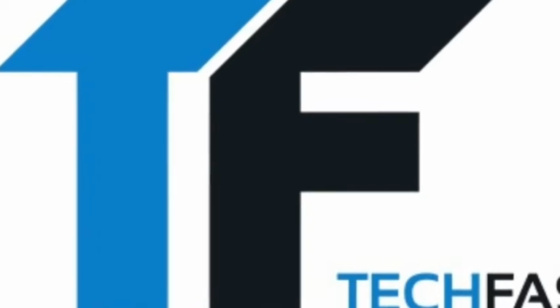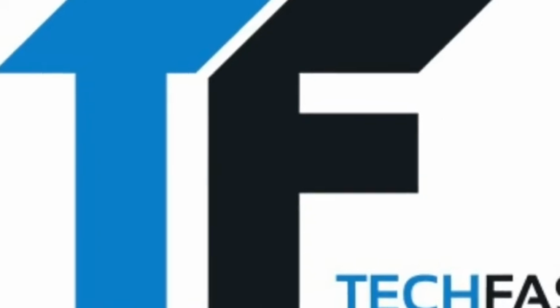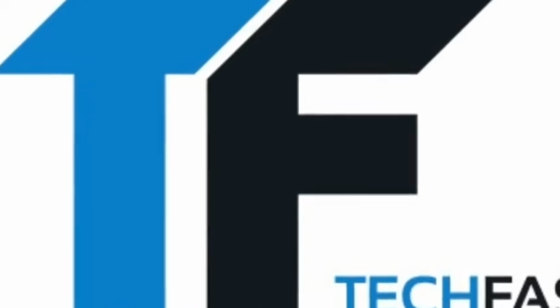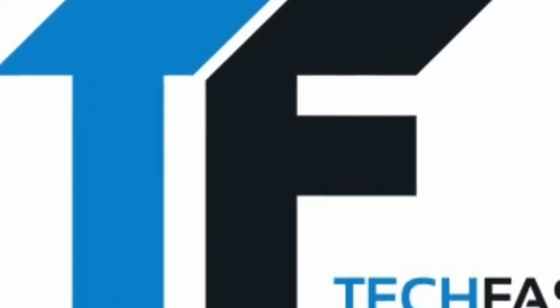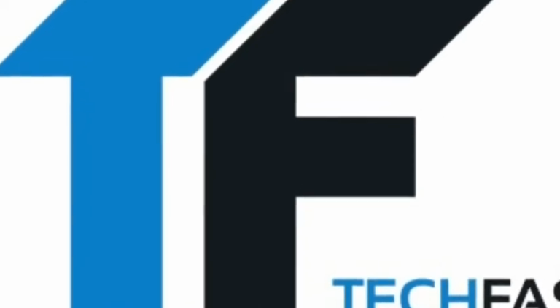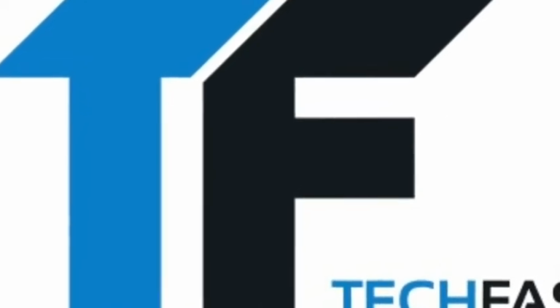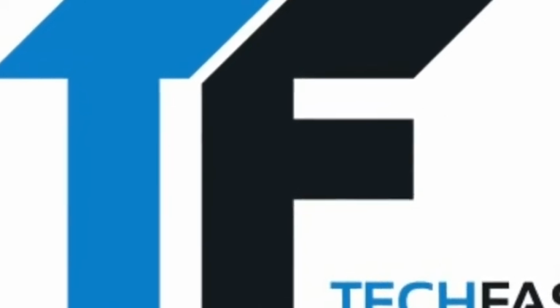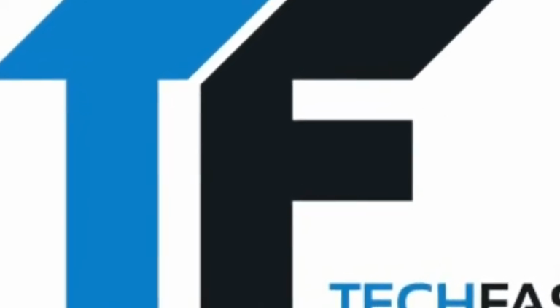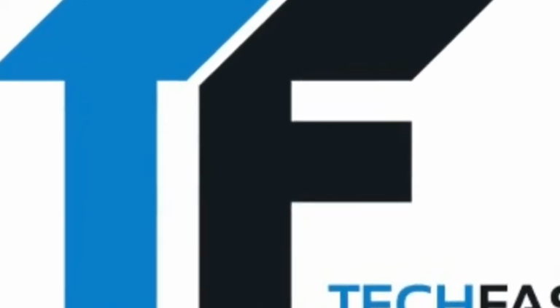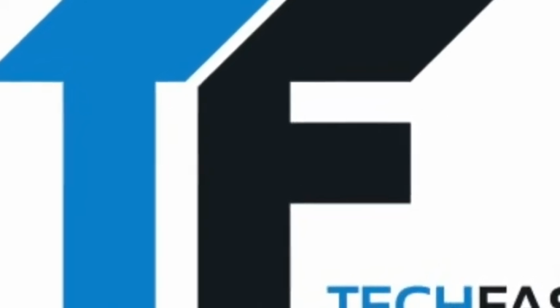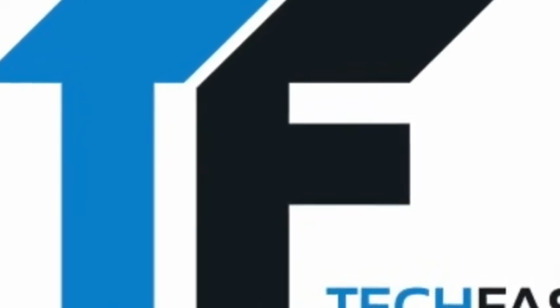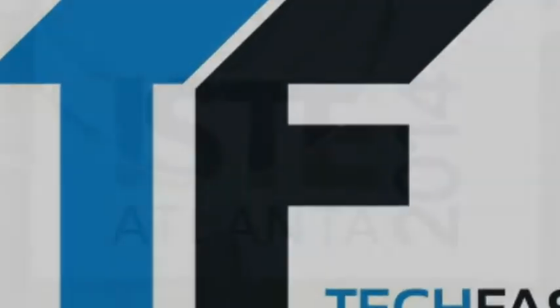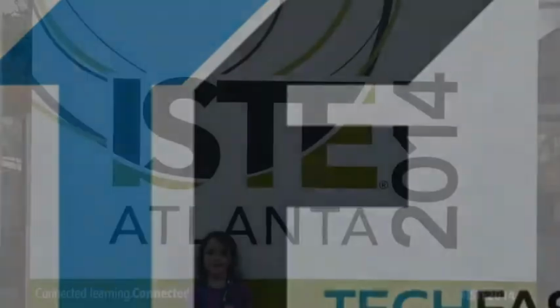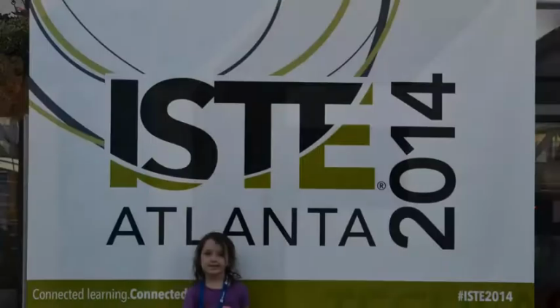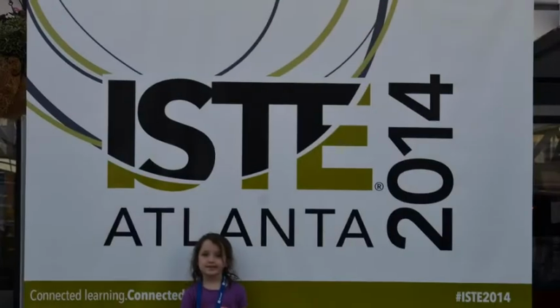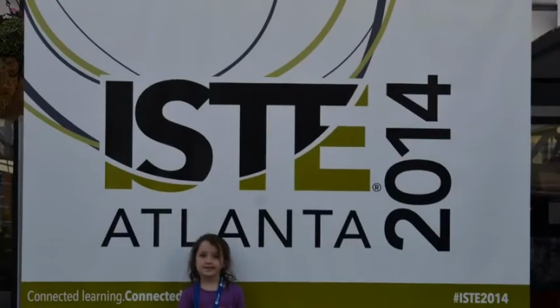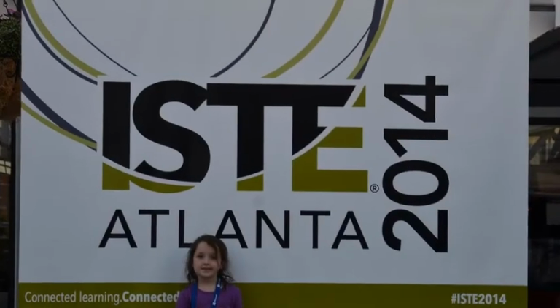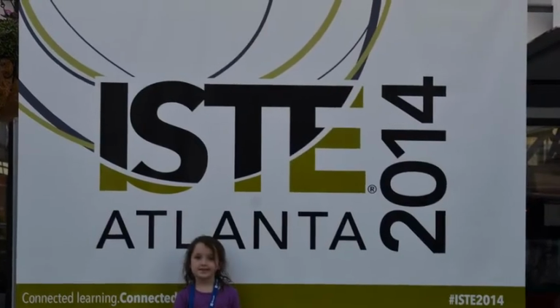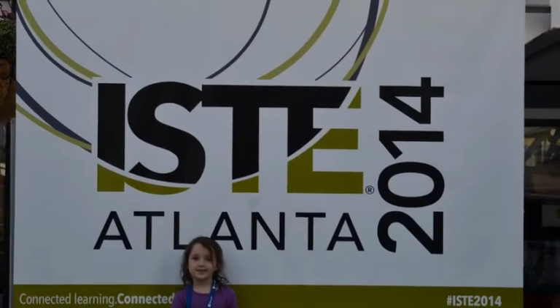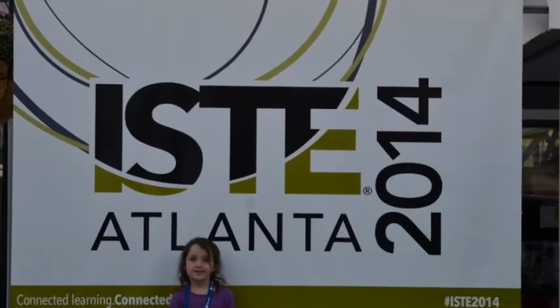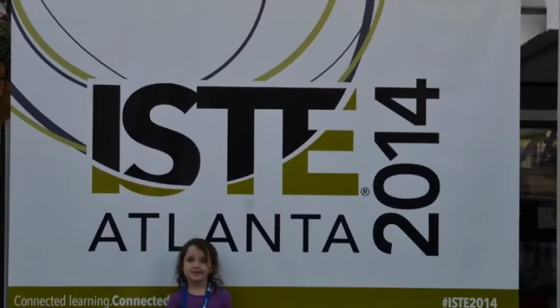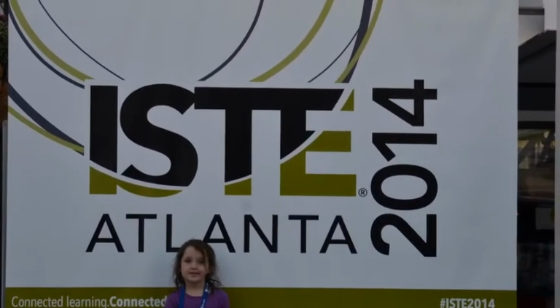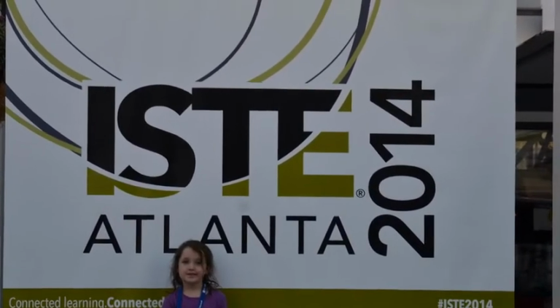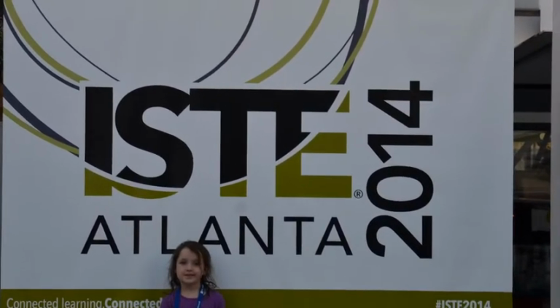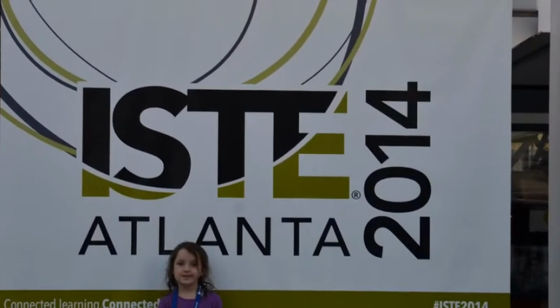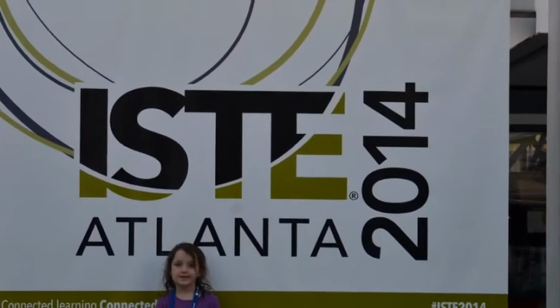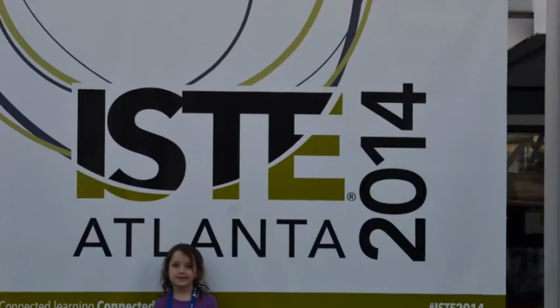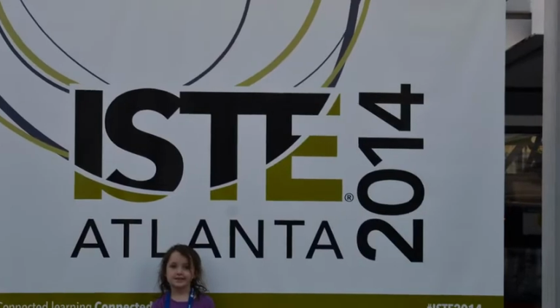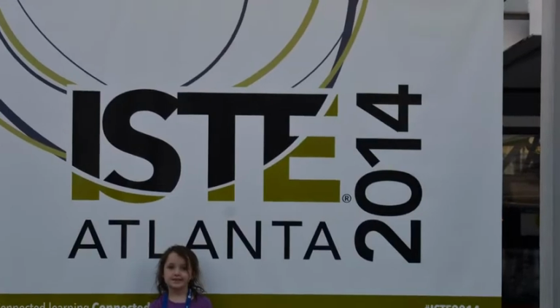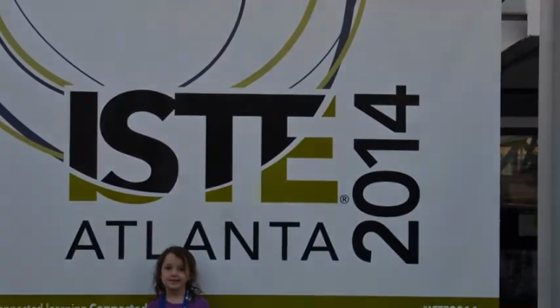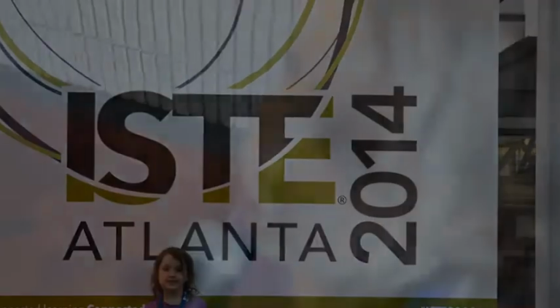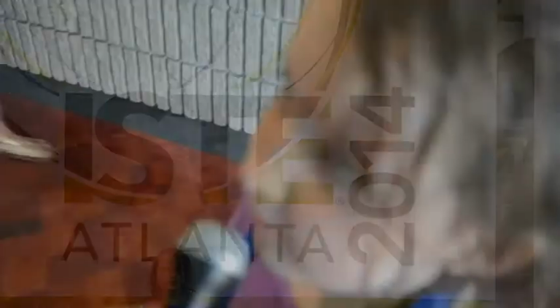Is today's EdTech smart enough for a second grader? We decided to ask one. Here's special correspondent Tatum F at ISTE 2014, brought to you by Tales2Go.com and Classroom Mosaic.